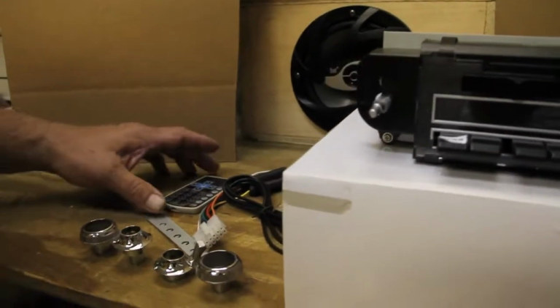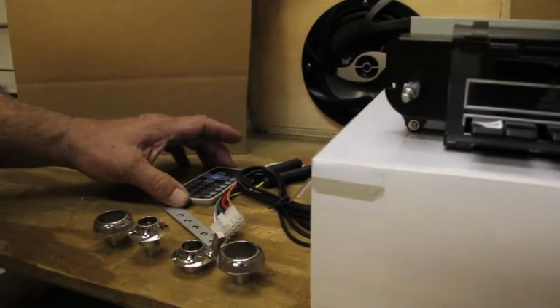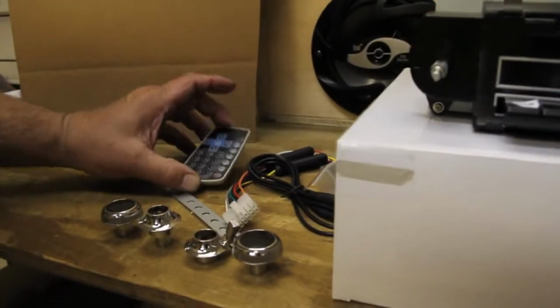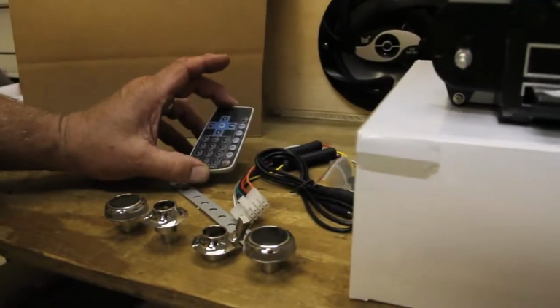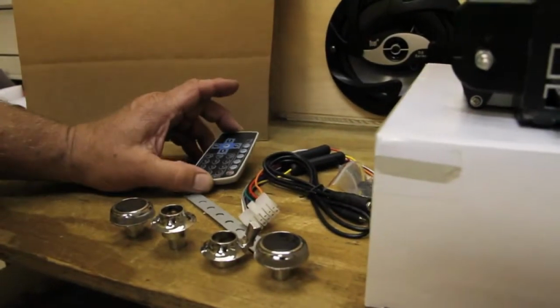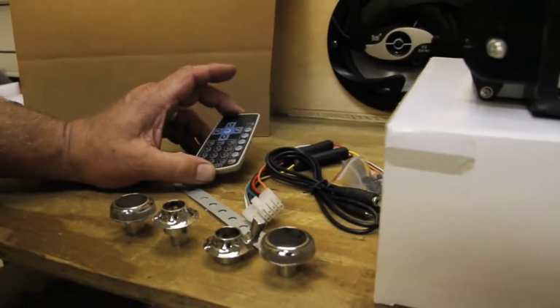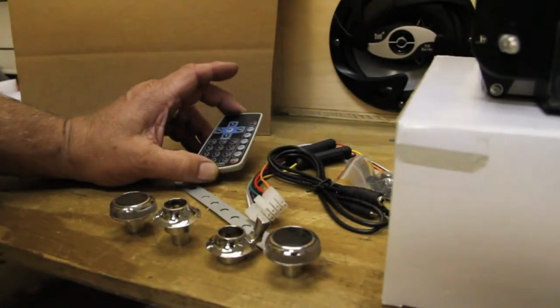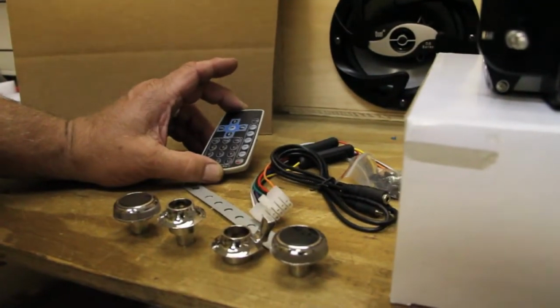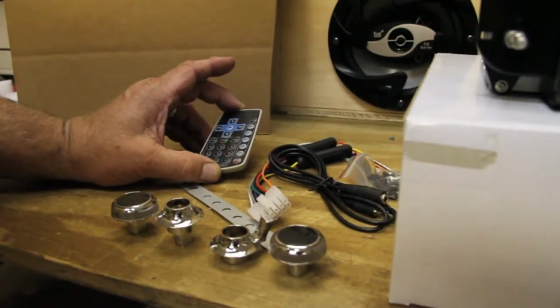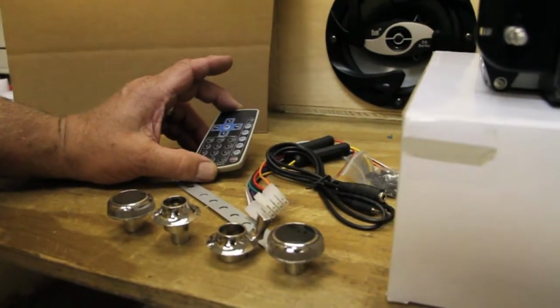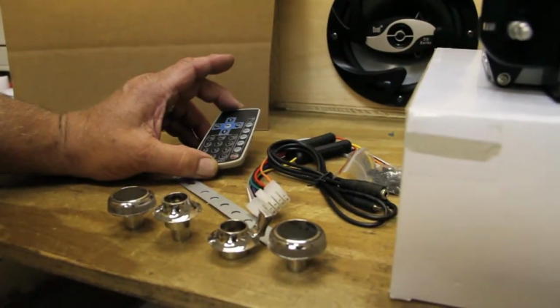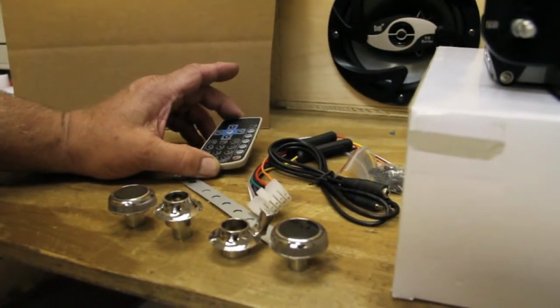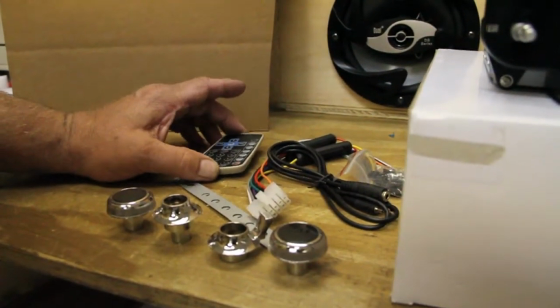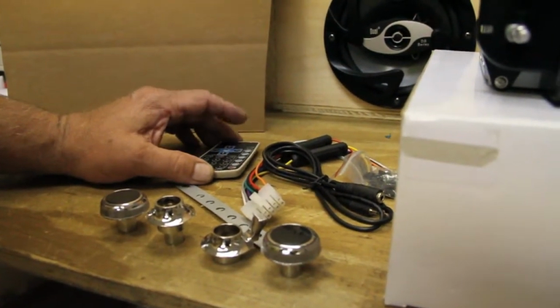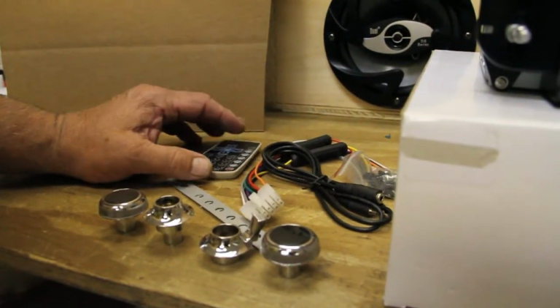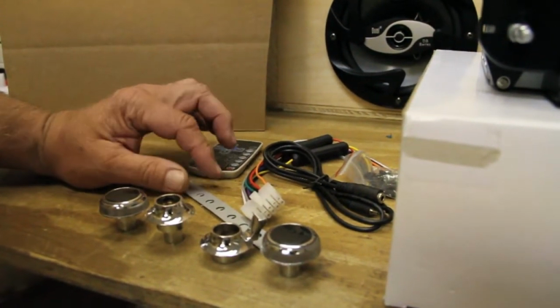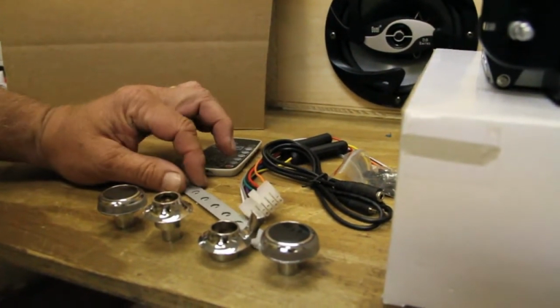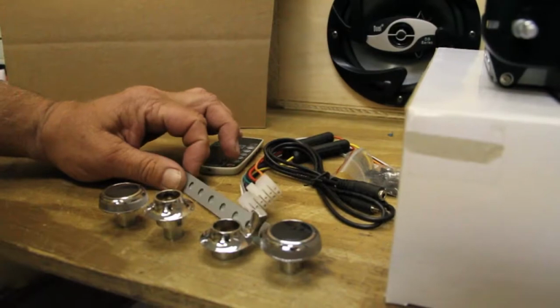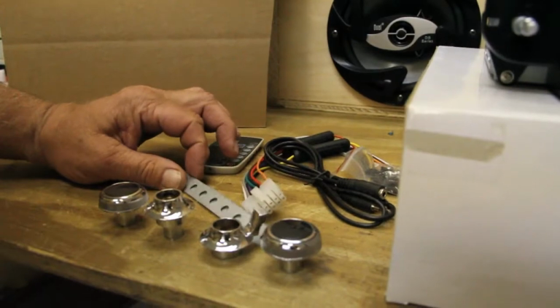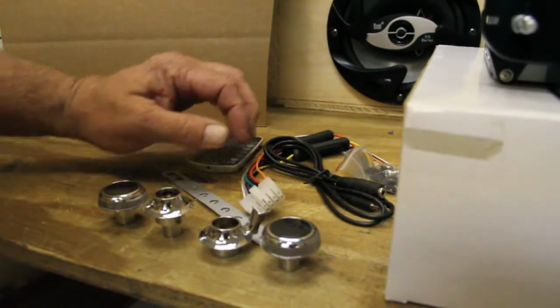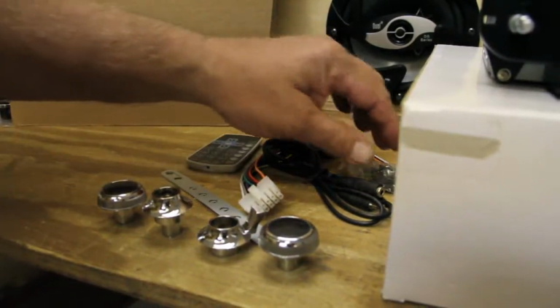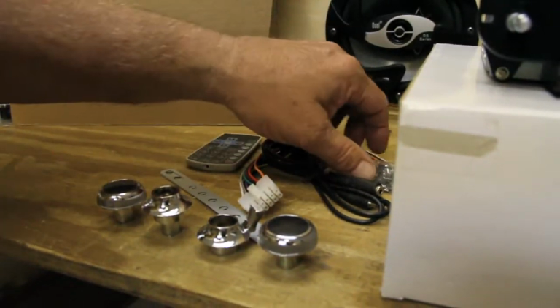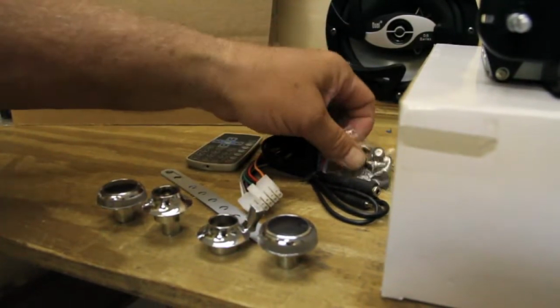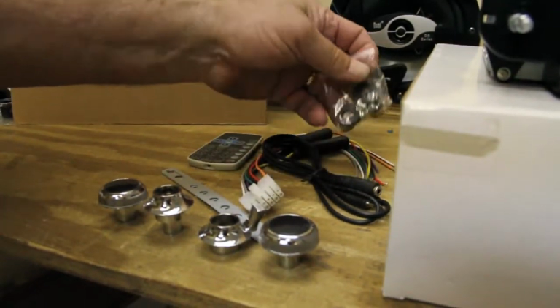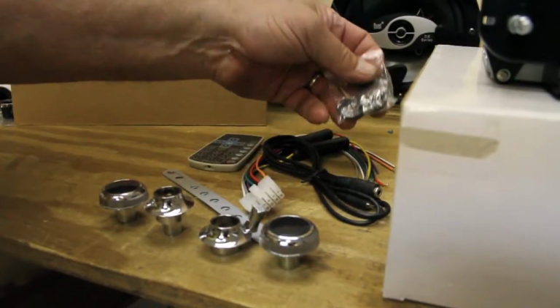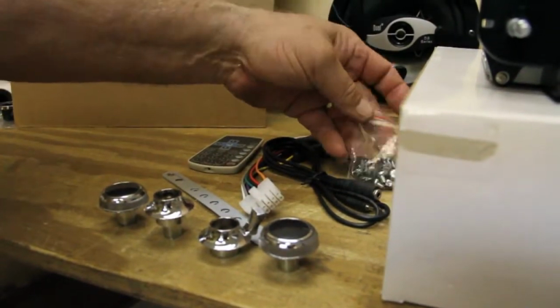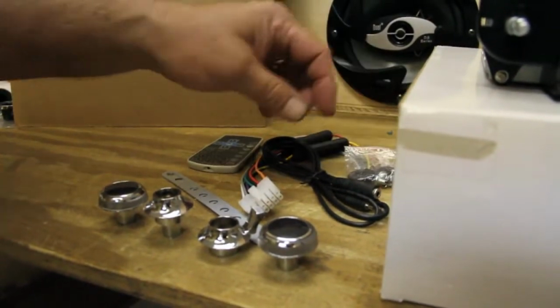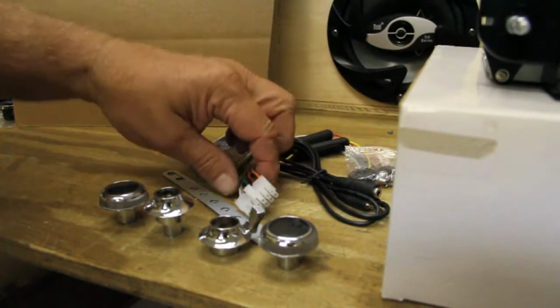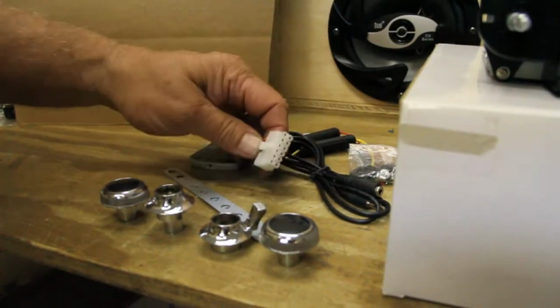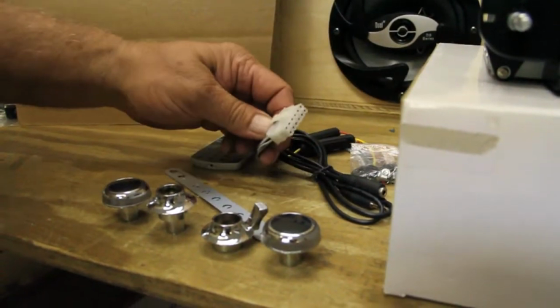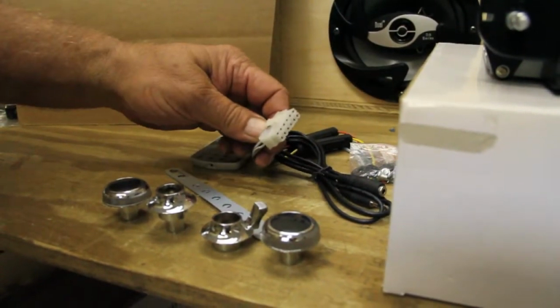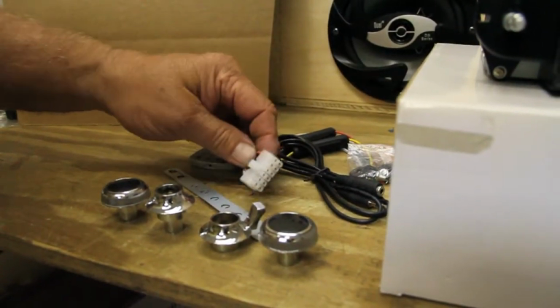It comes with a remote to operate your iPod and MP3 player, your brackets for installation along with a pack of screws, and your wiring harness.